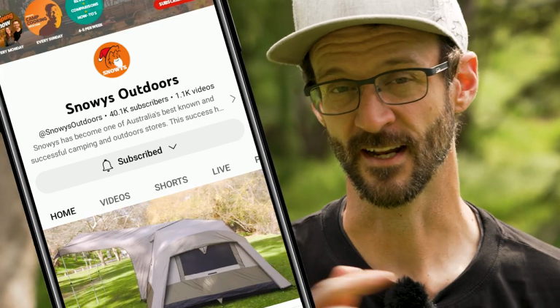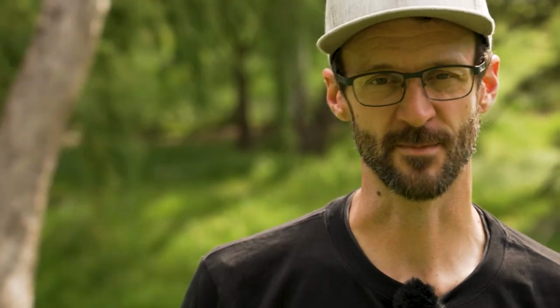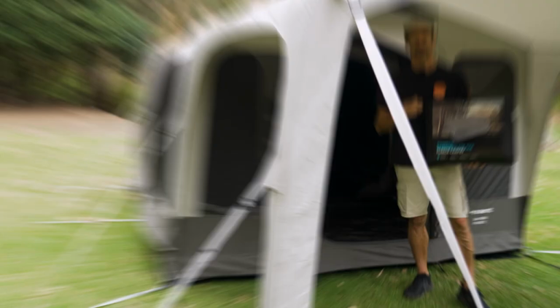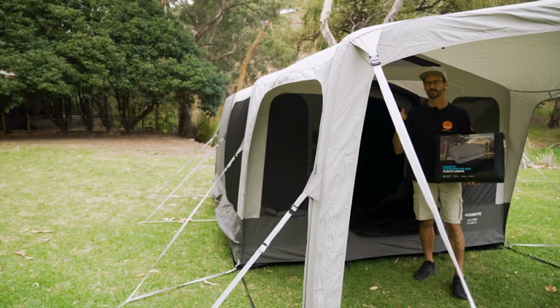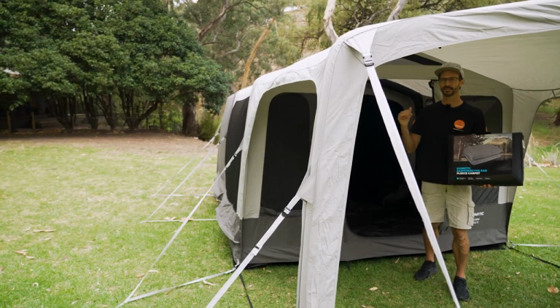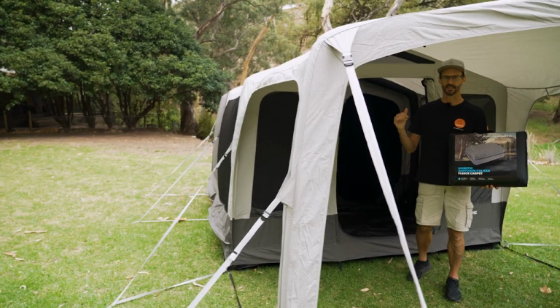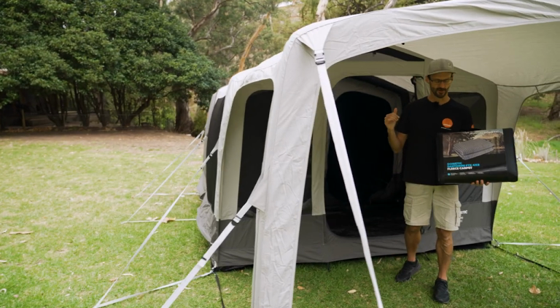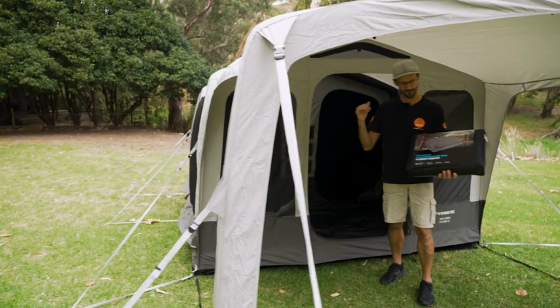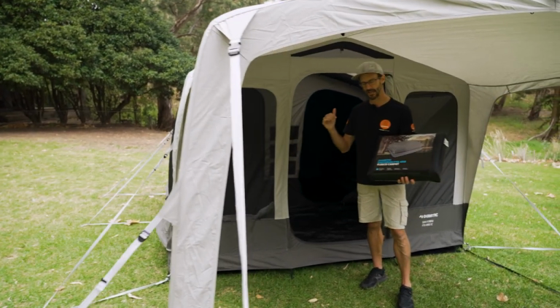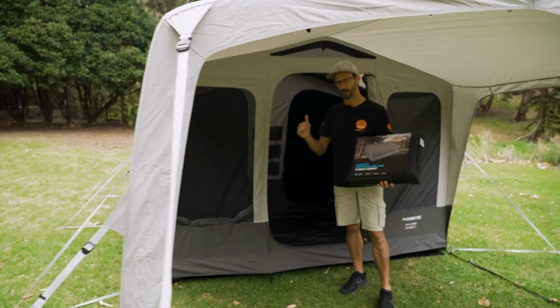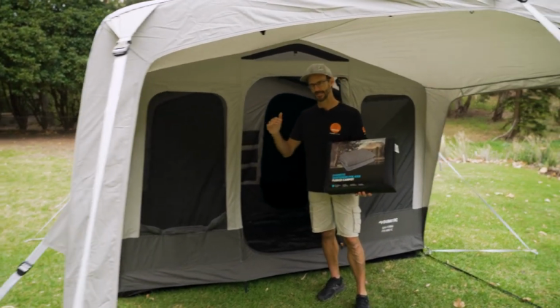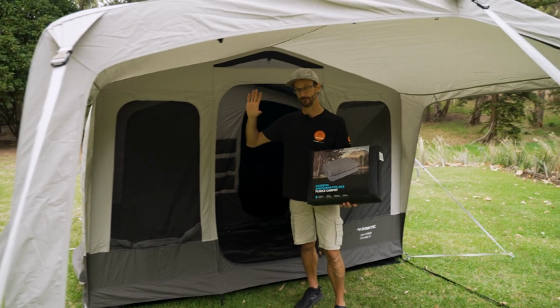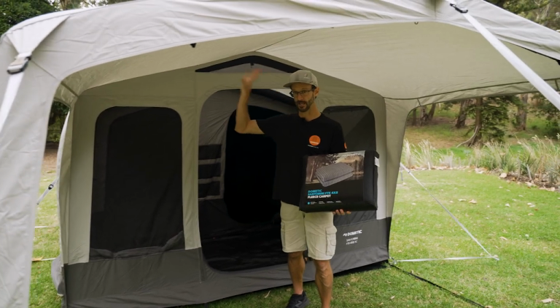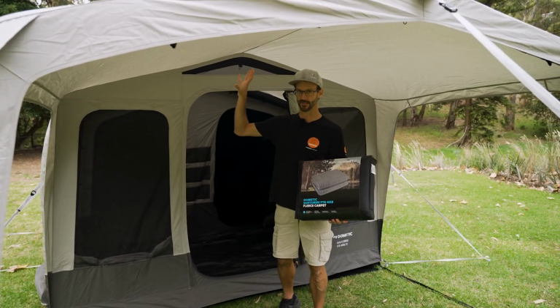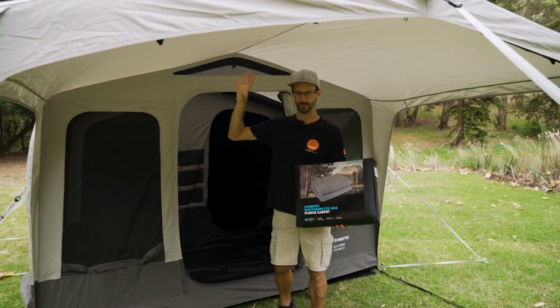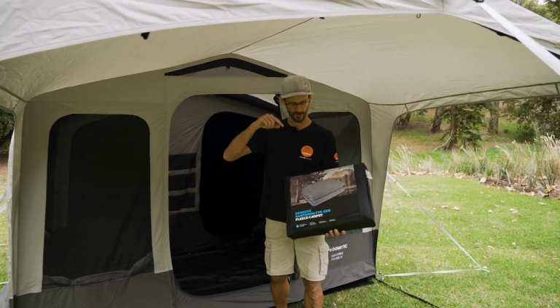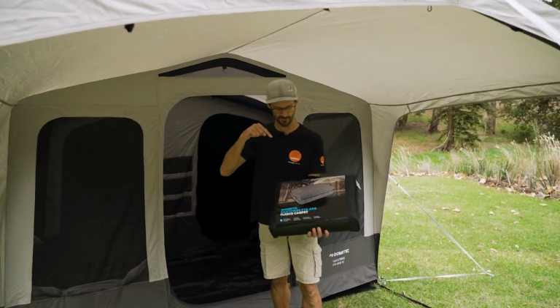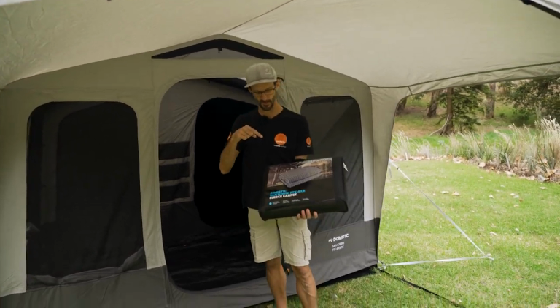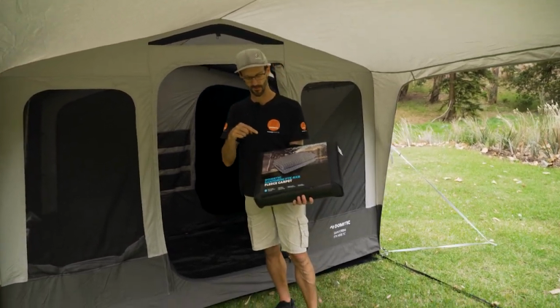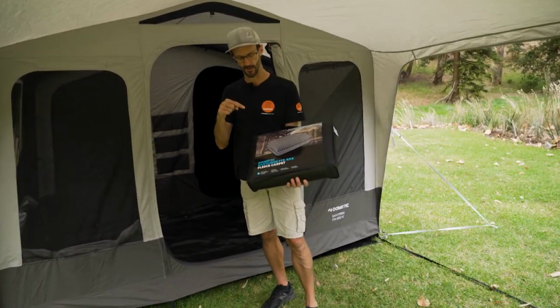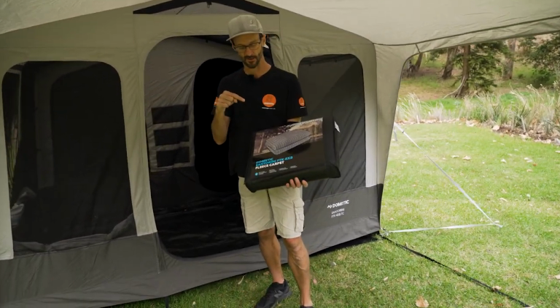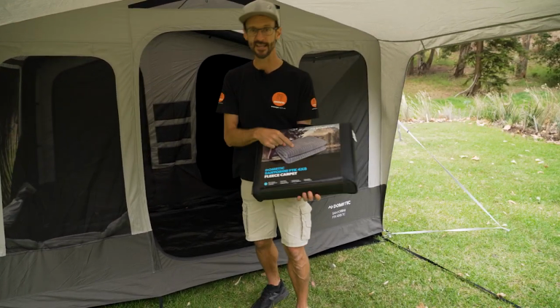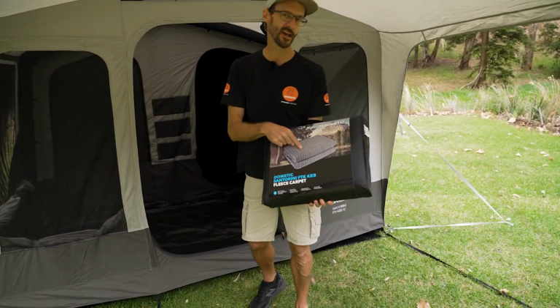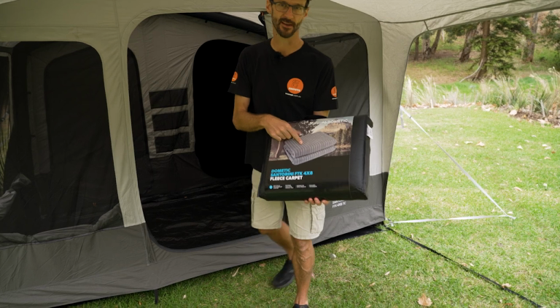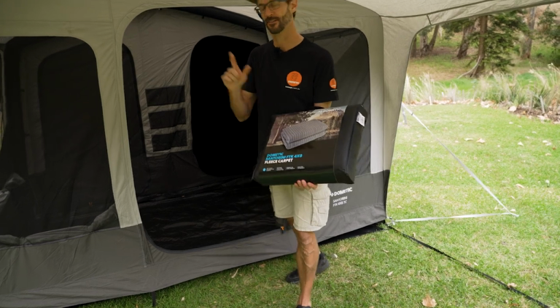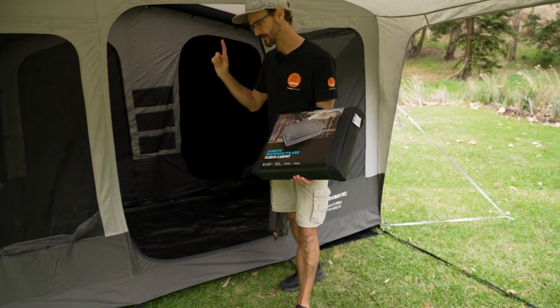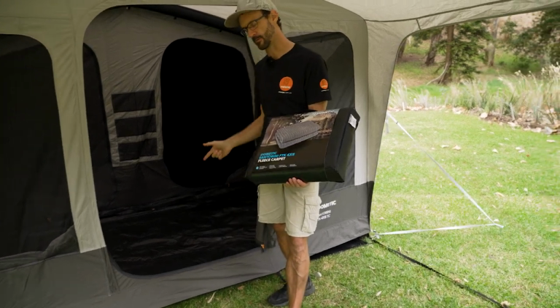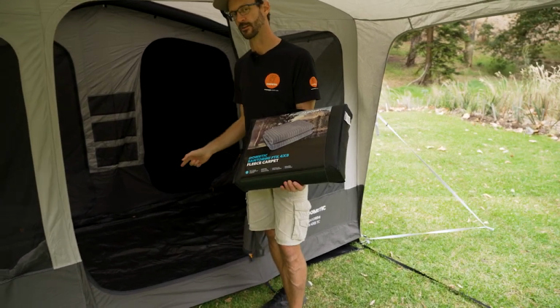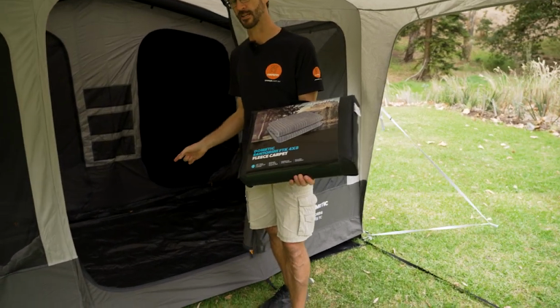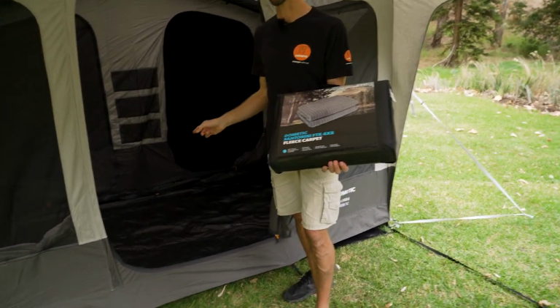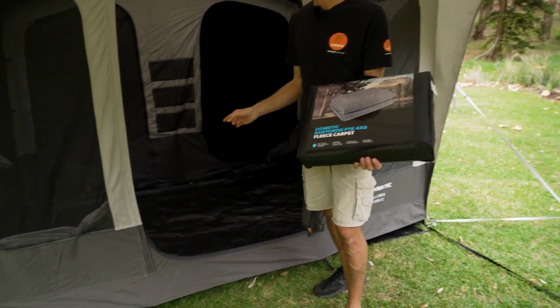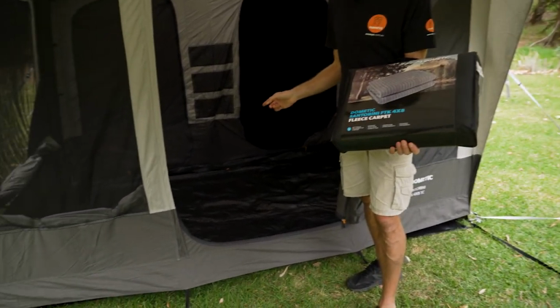Now let's jump in. I've got the Dometic Santorini FTK 4x8 TC inflatable tent set up here, and in this video I'm showing you the fleece carpet that goes in the front portion of the tent to make it a little more comfortable.